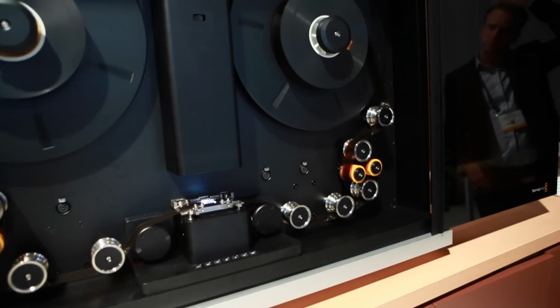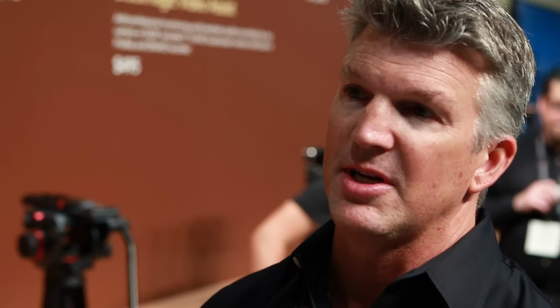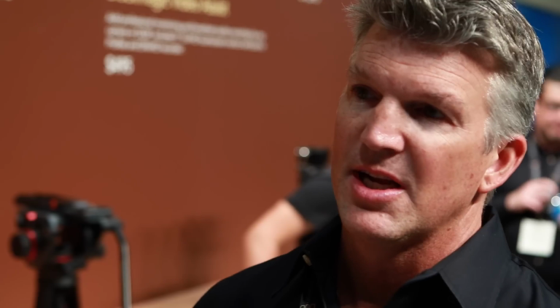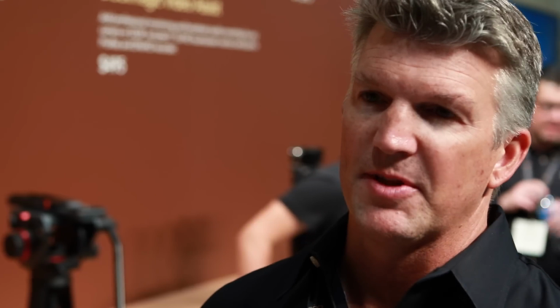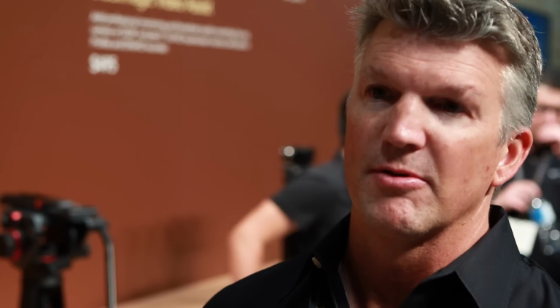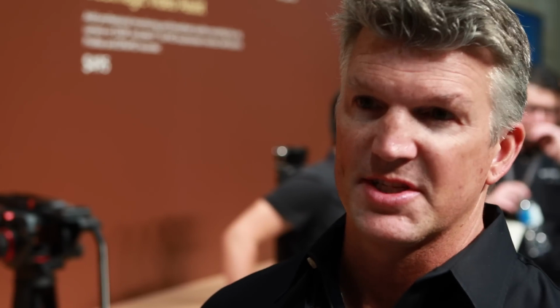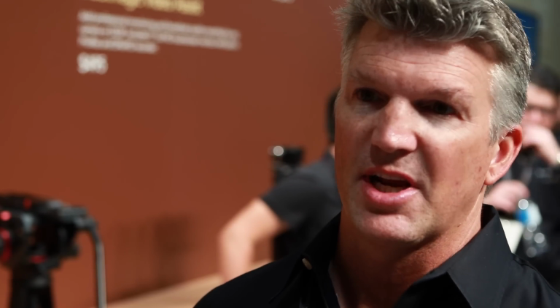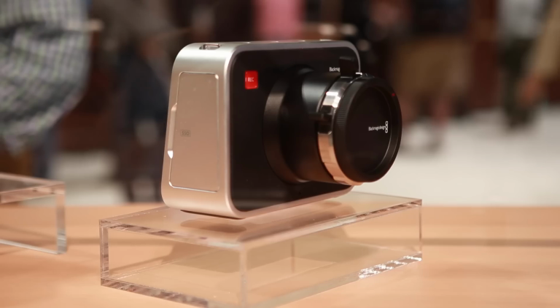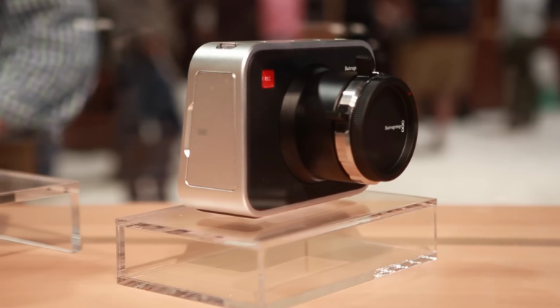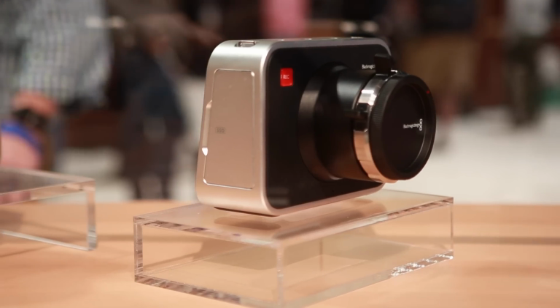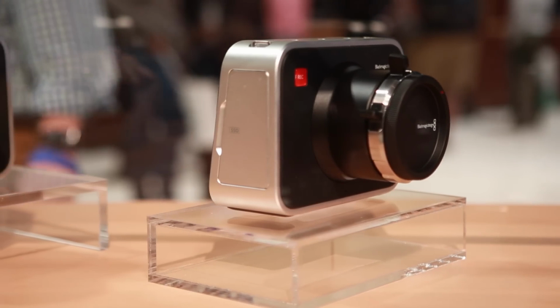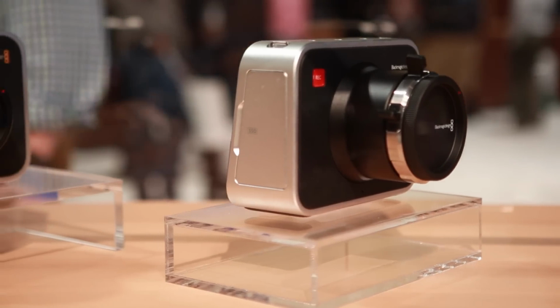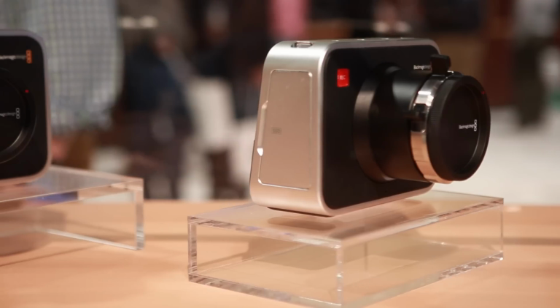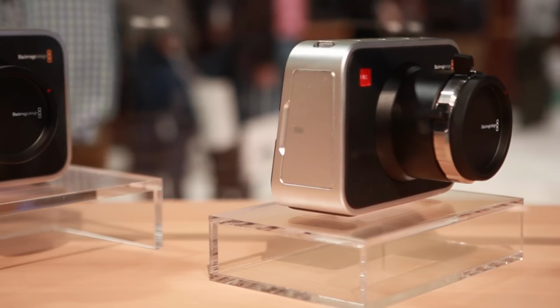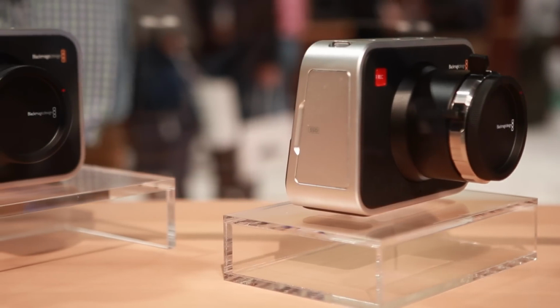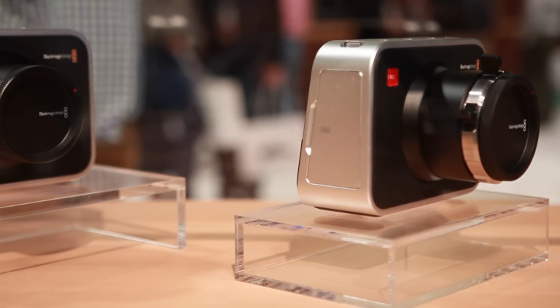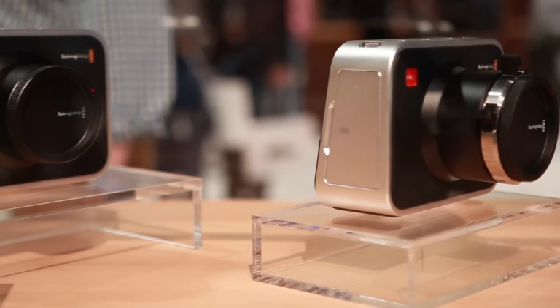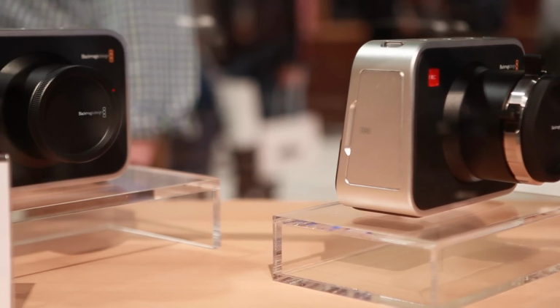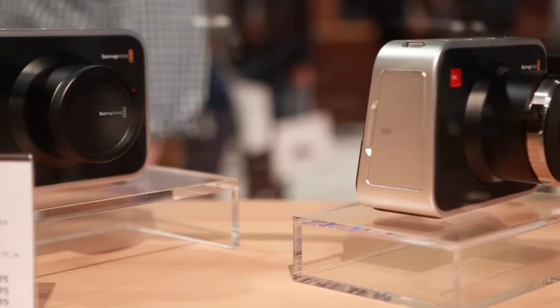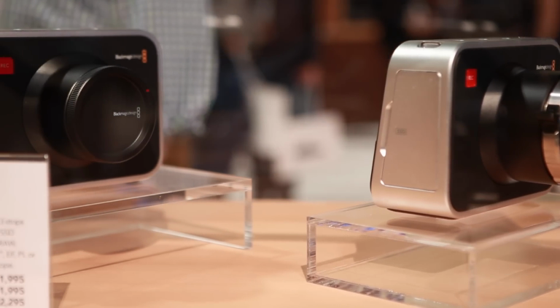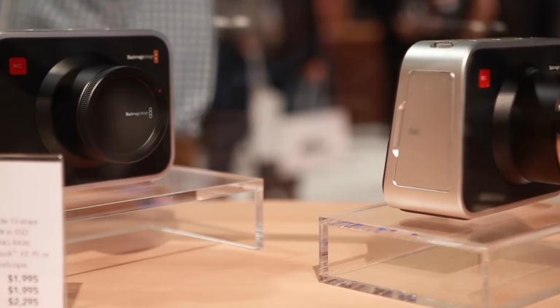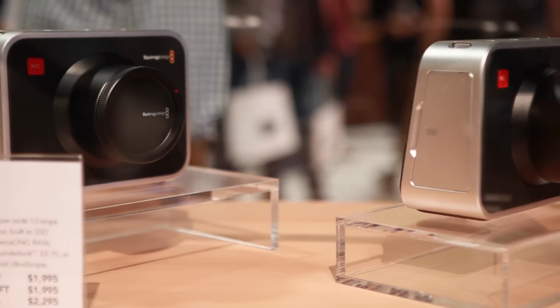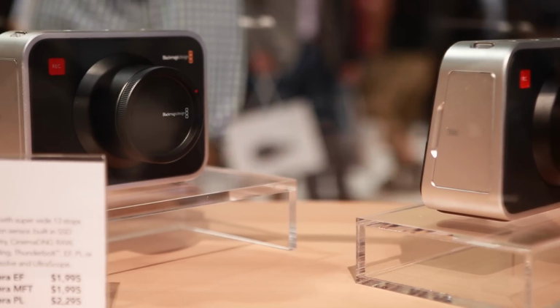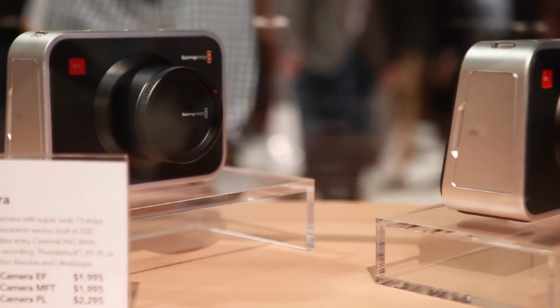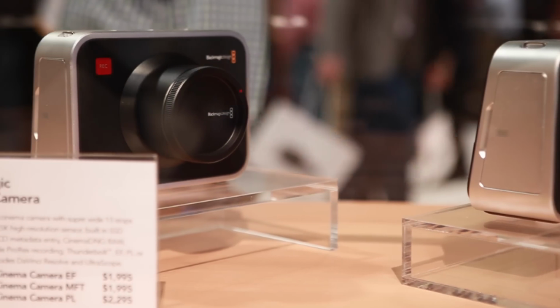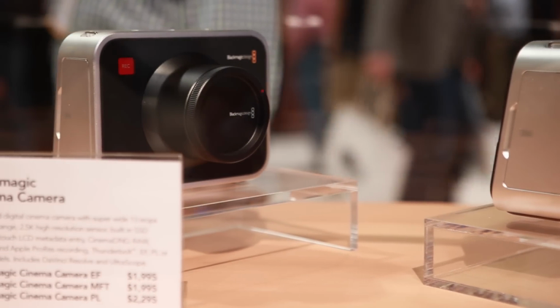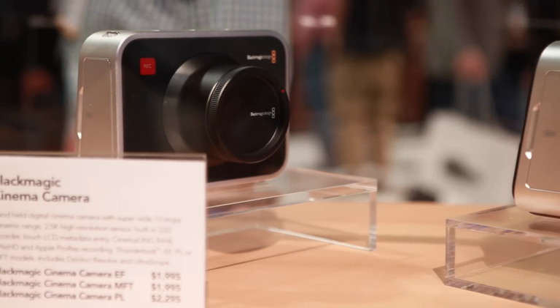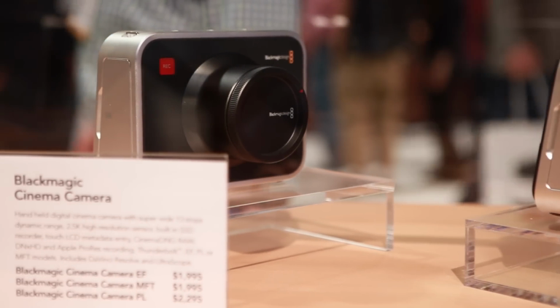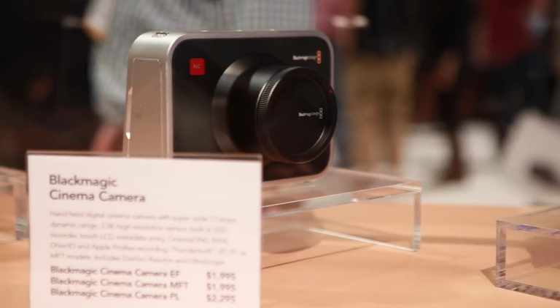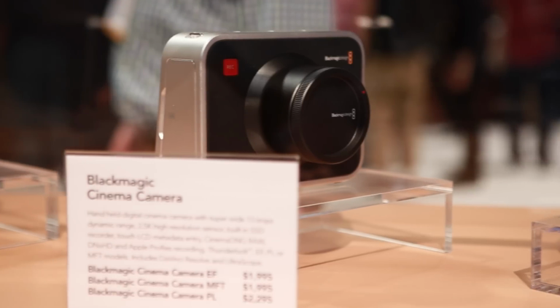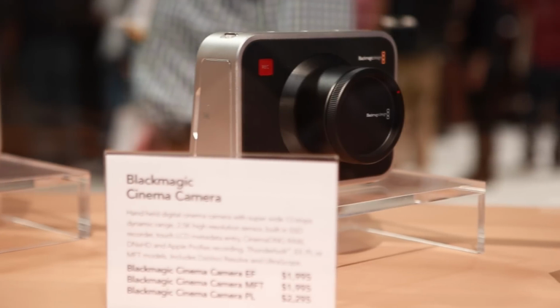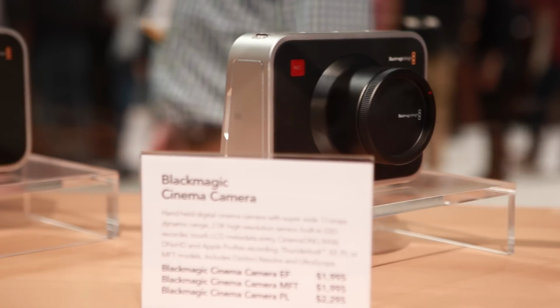Since we came out with the original cinema camera, they've been used in motion pictures — all of these cameras, even down to the Pocket Cinema Camera — national commercials, motion pictures, they do hit the top level.